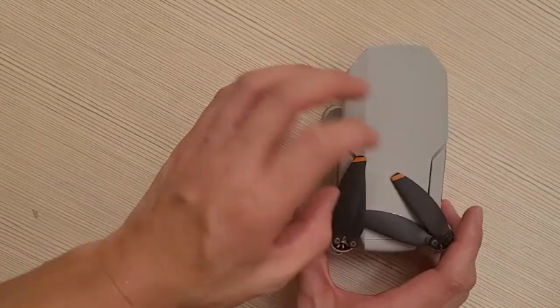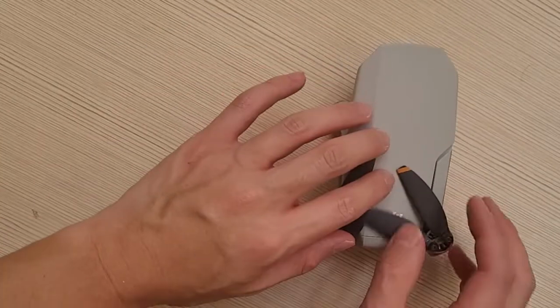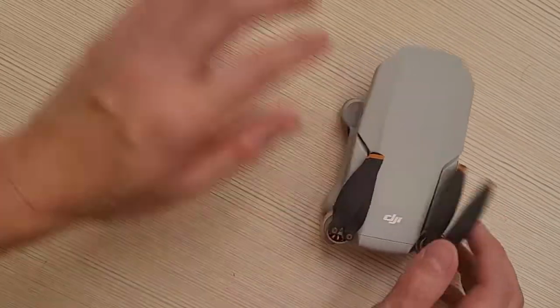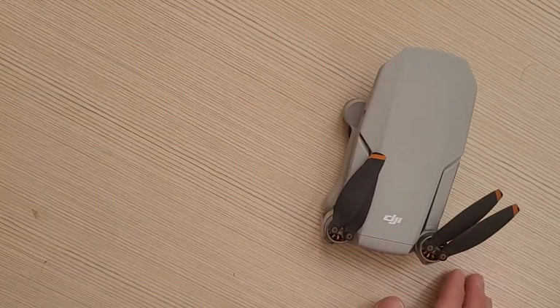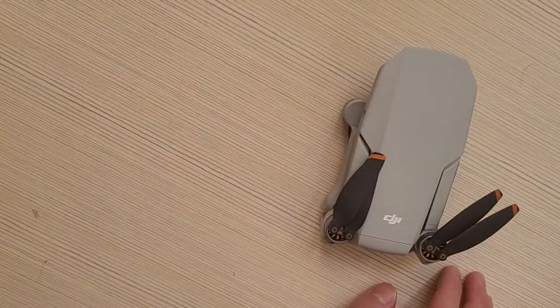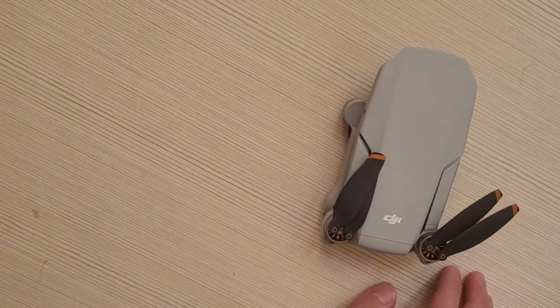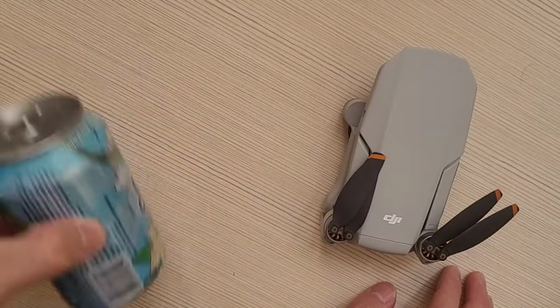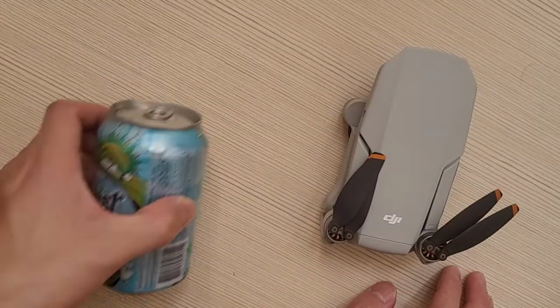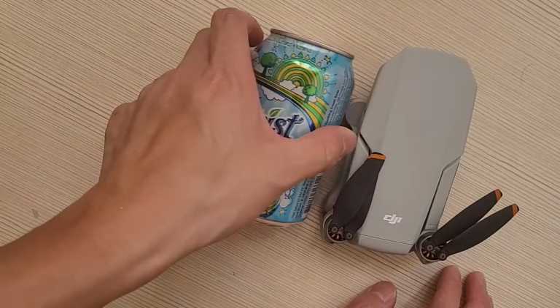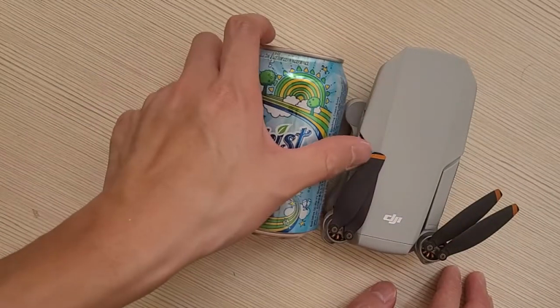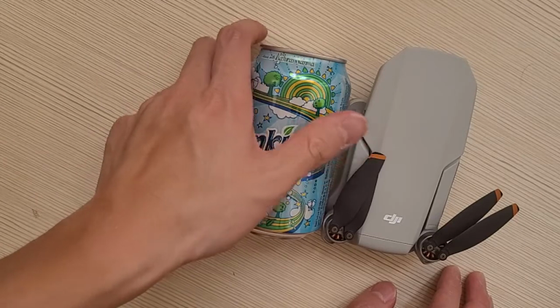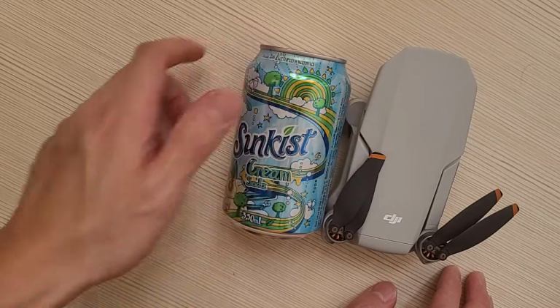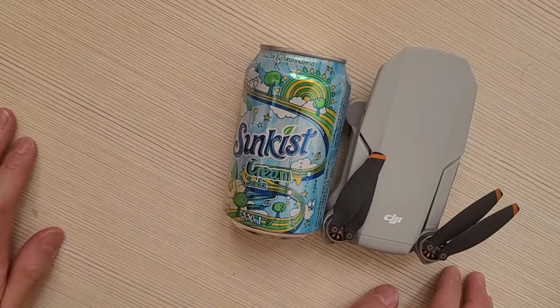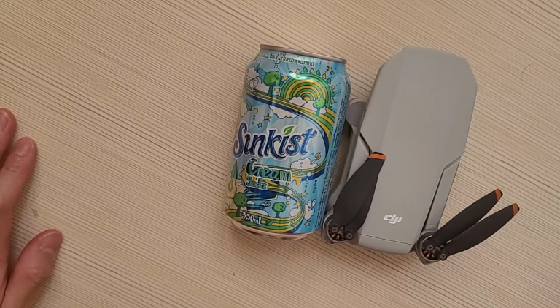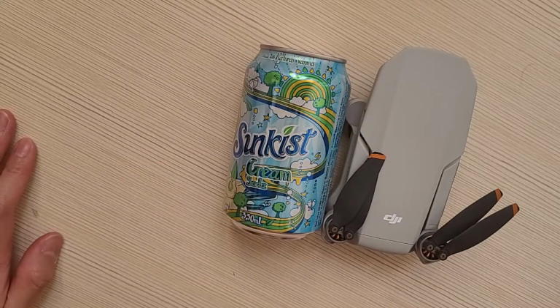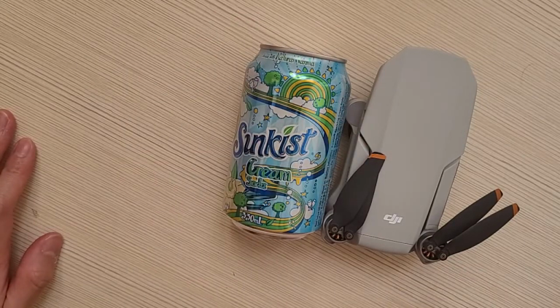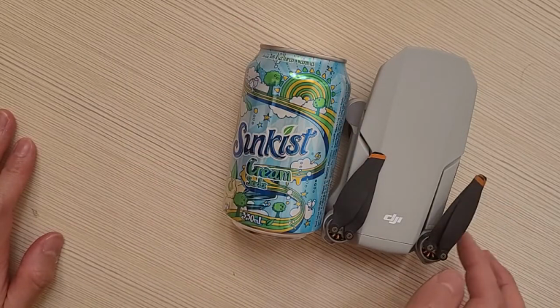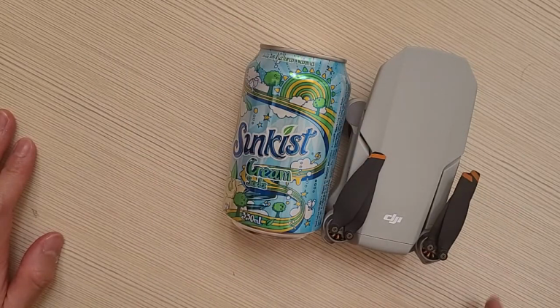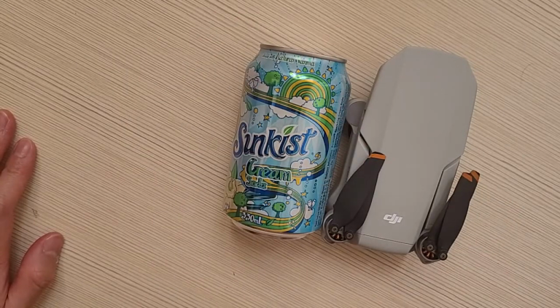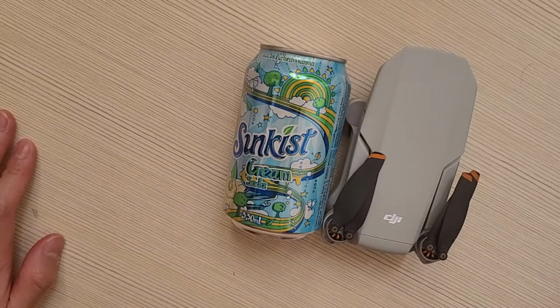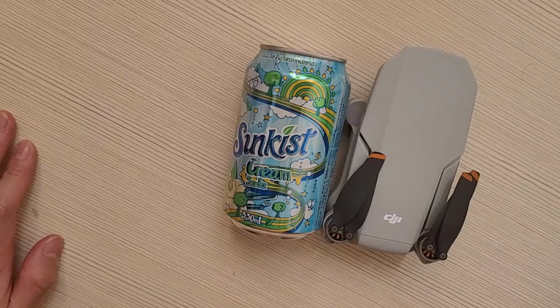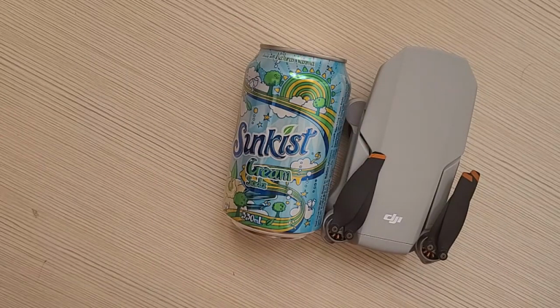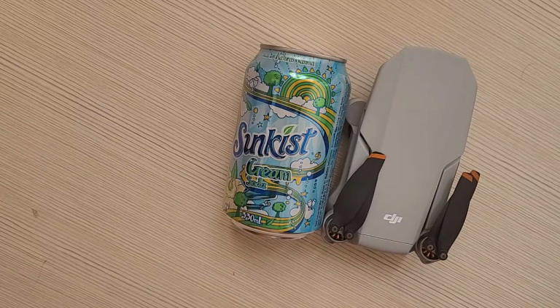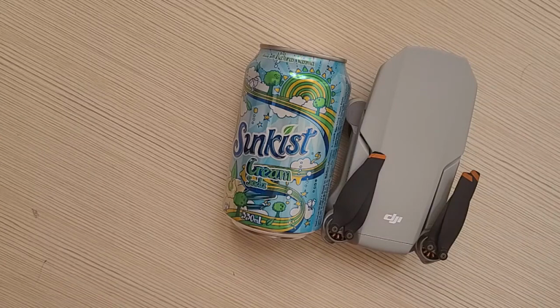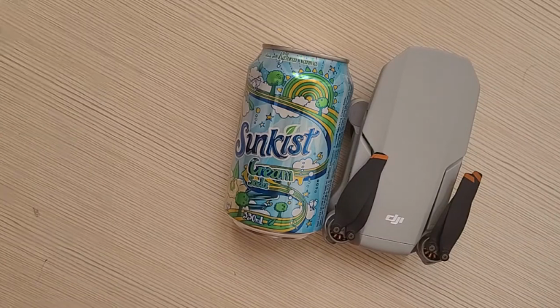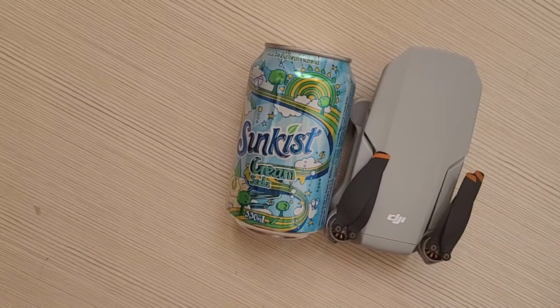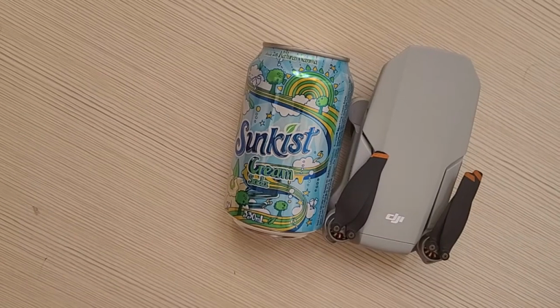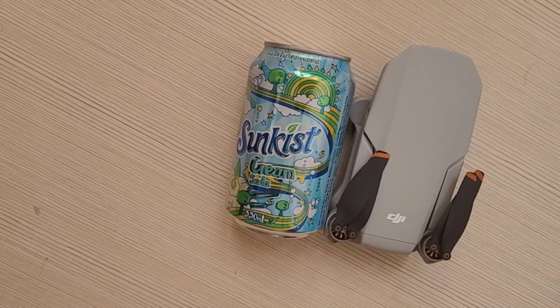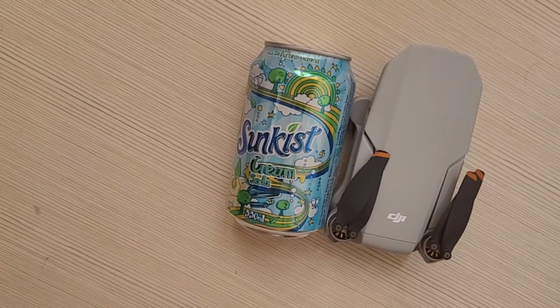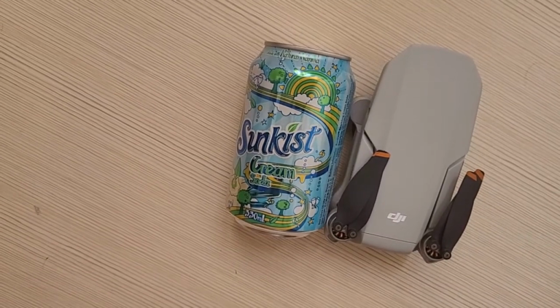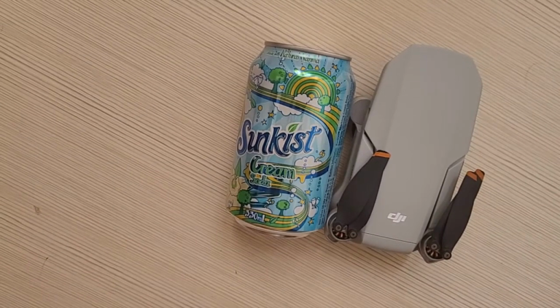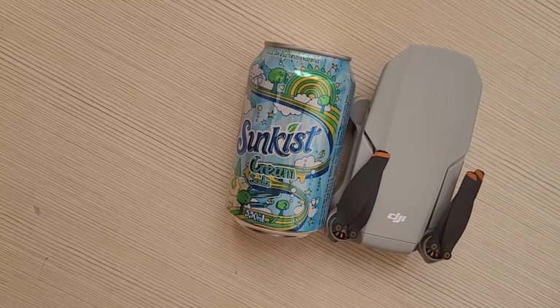Size comparison with a can of pop — sort of a can — just for a size comparison. I think it's been kind of hard, or I don't really see any of these size comparisons before.